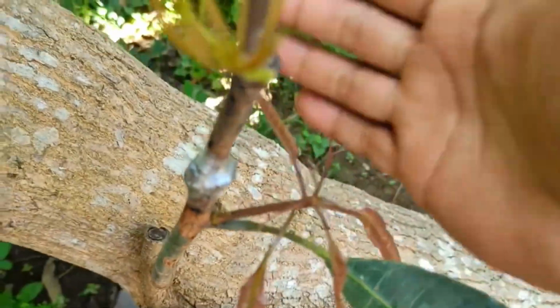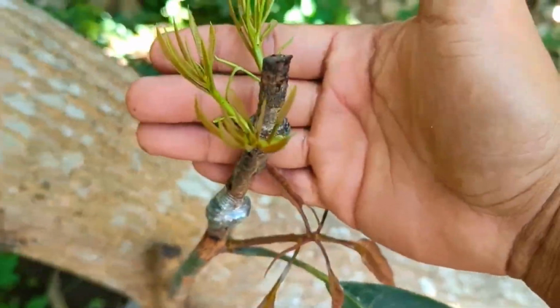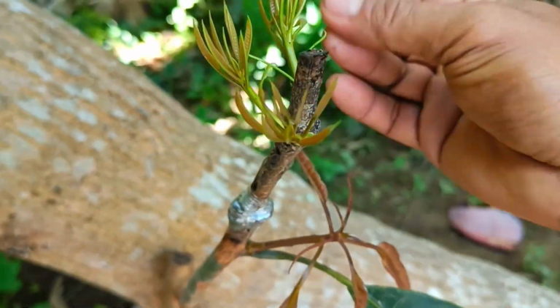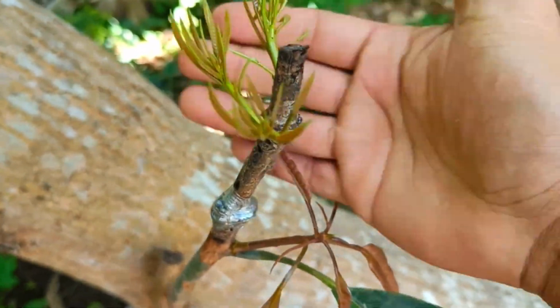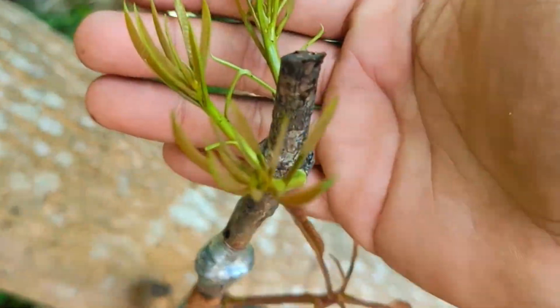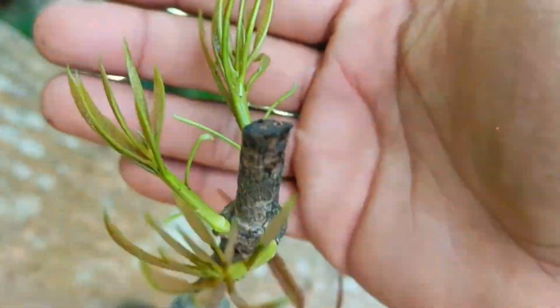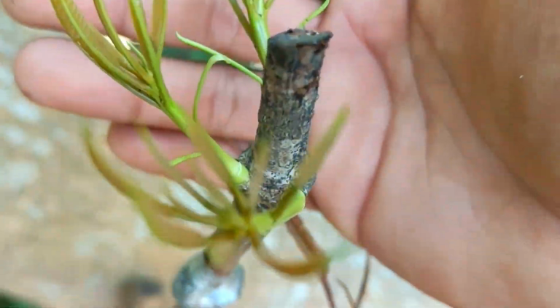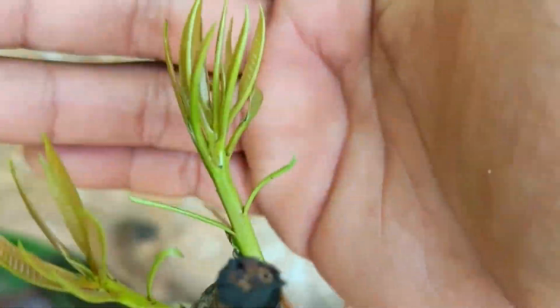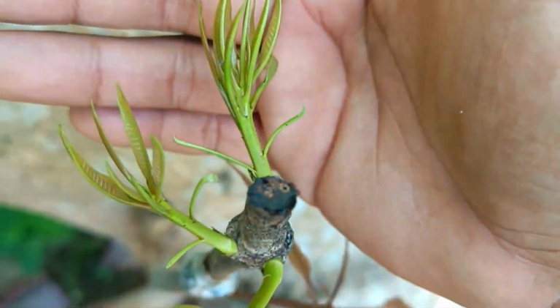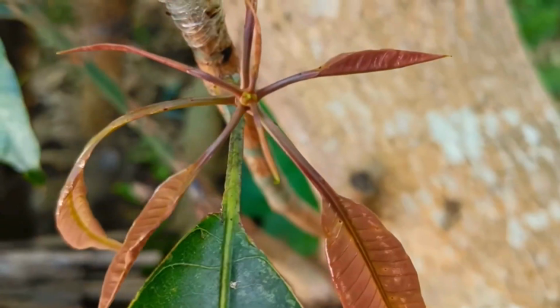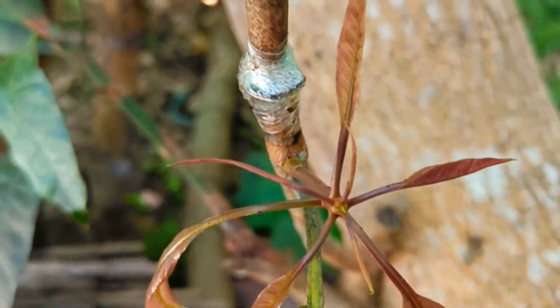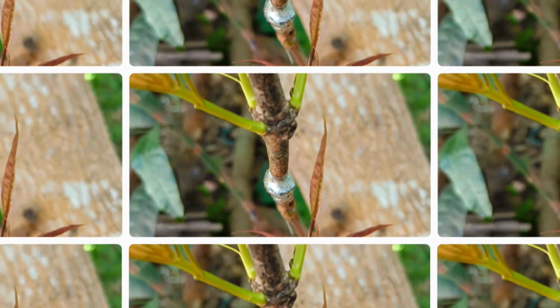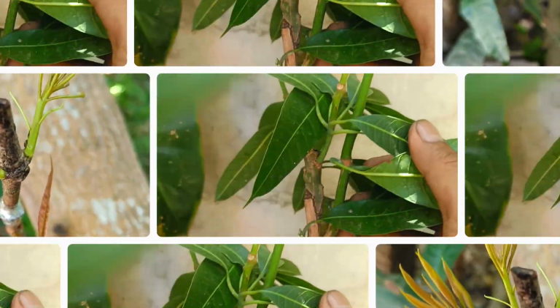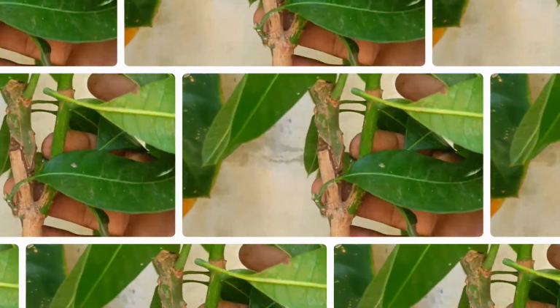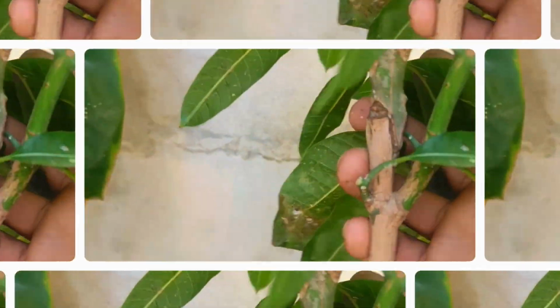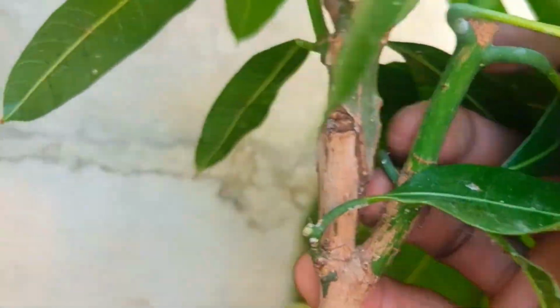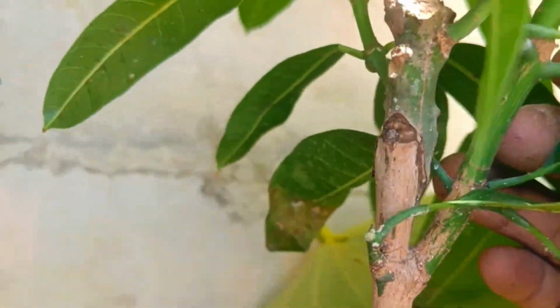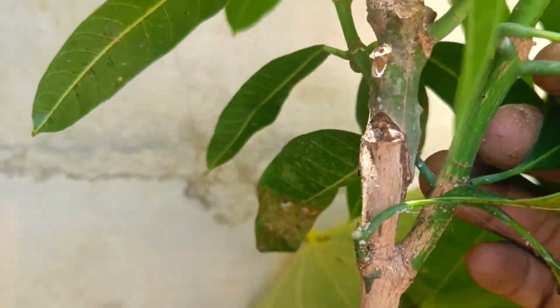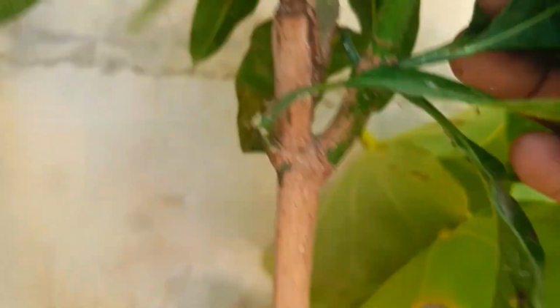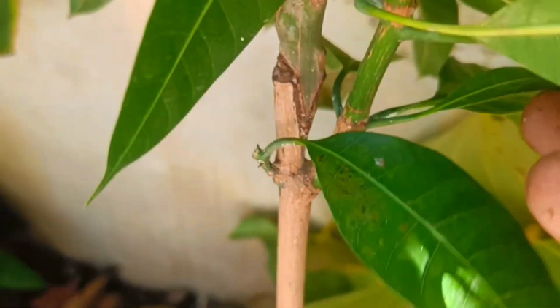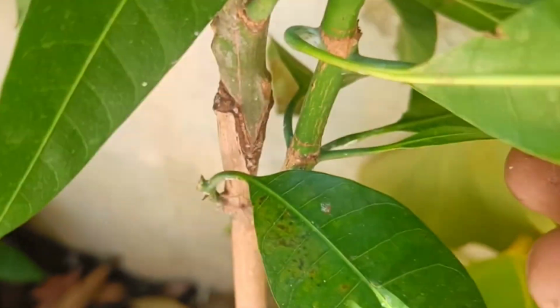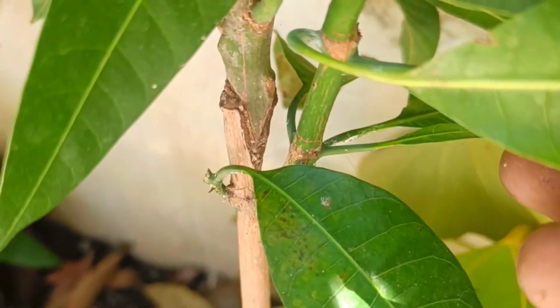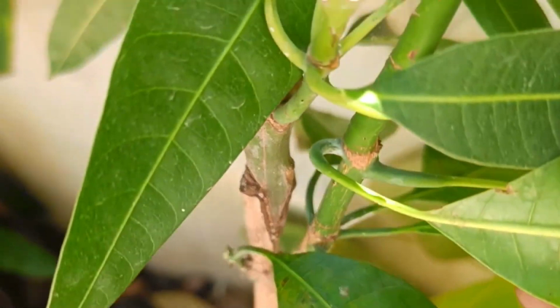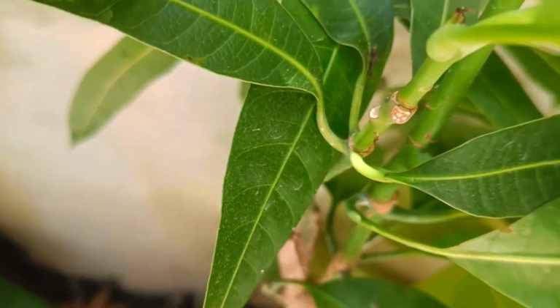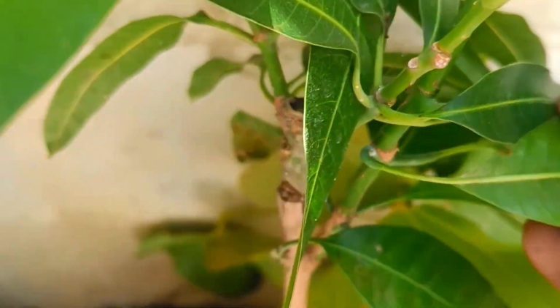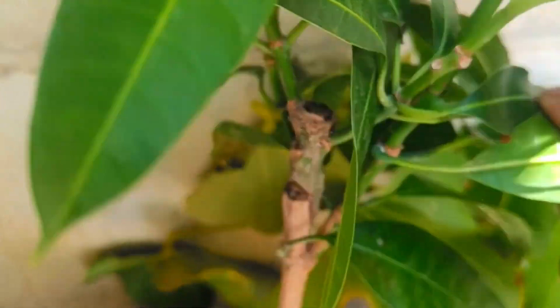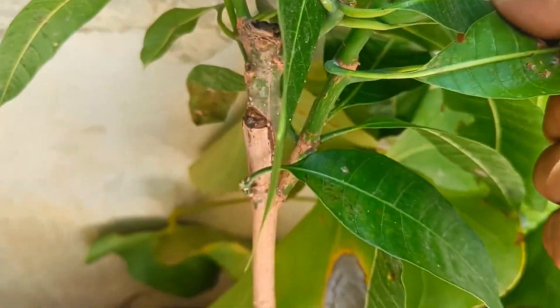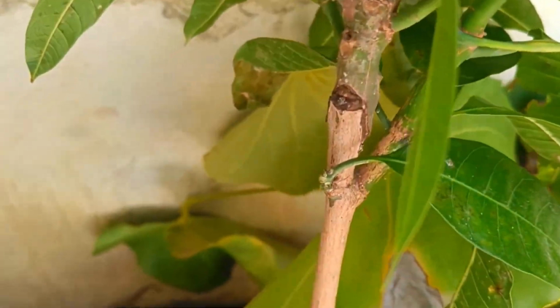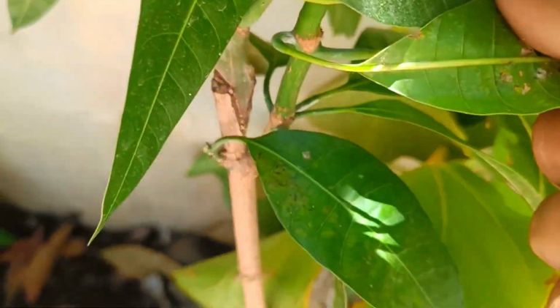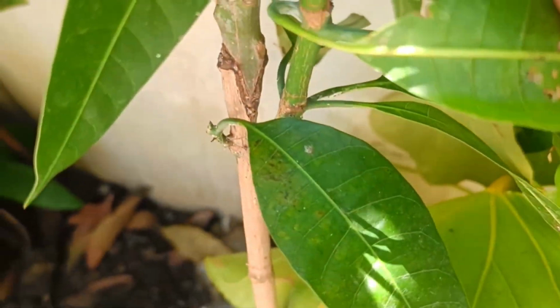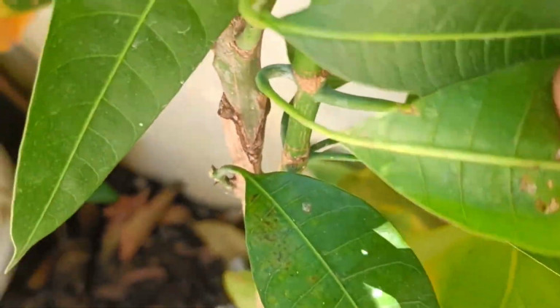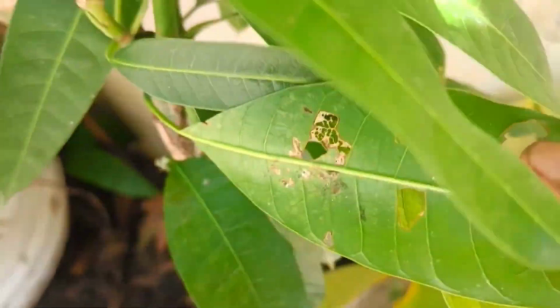Note: choose a healthy, suitable rootstock for successful grafting. Pay attention to the correct grafting timing, usually during the dry season. Properly cover the plant to maintain moisture and prevent drying. If the grafting is successful, new shoots will grow and the scion will fuse with the rootstock.